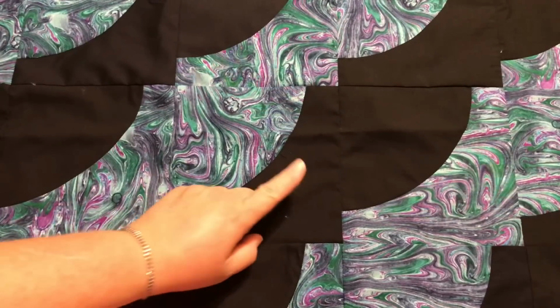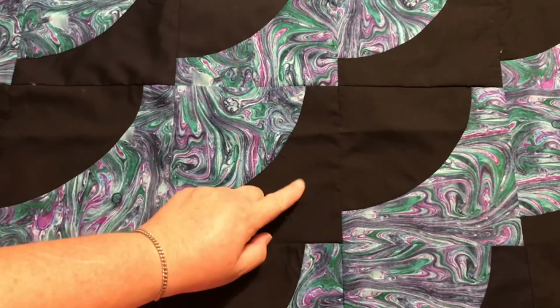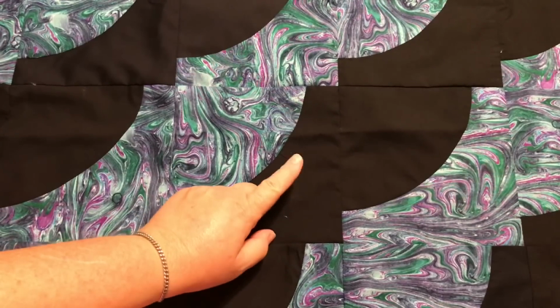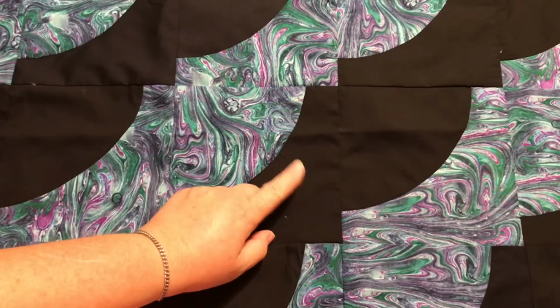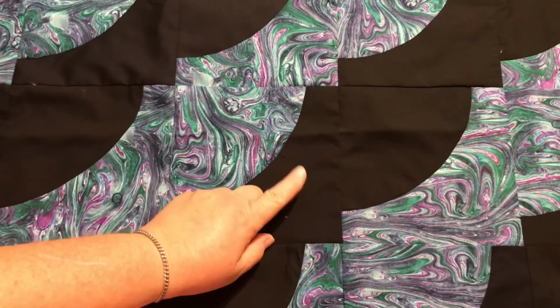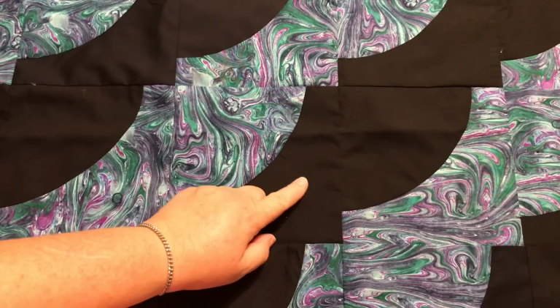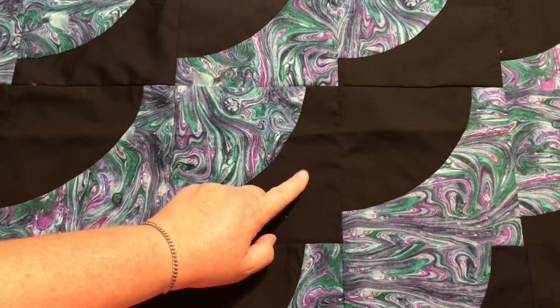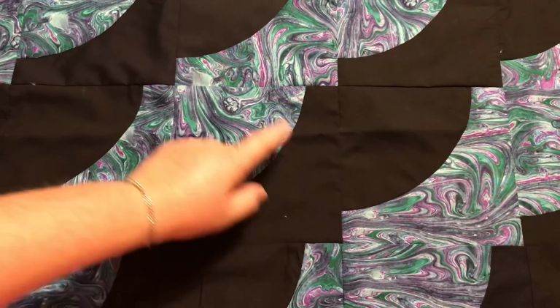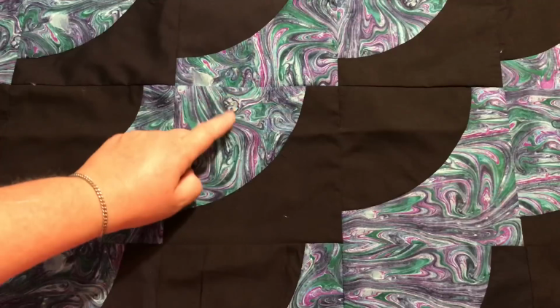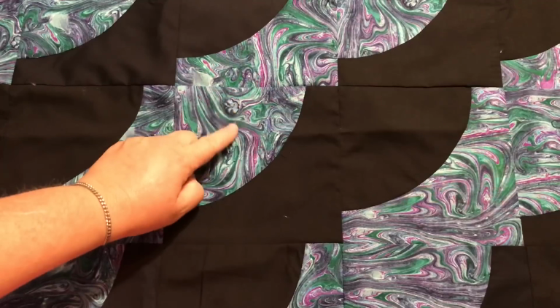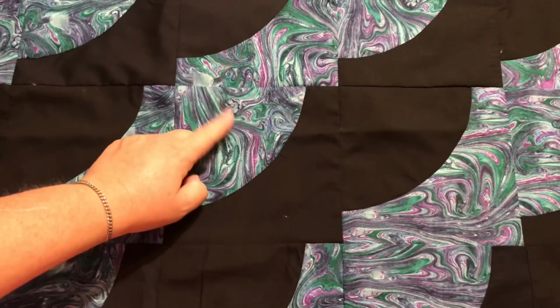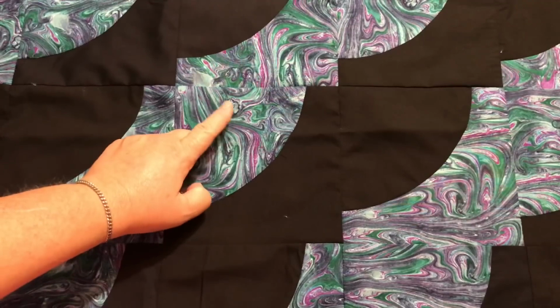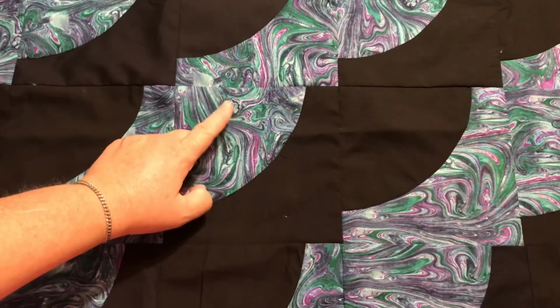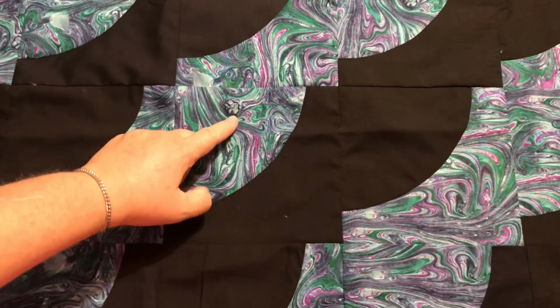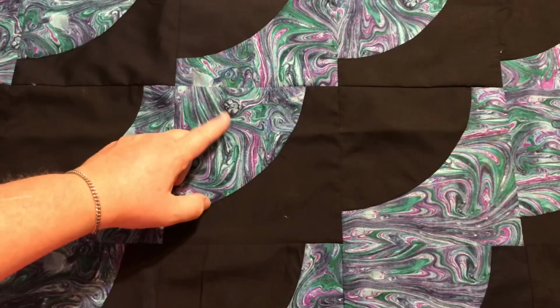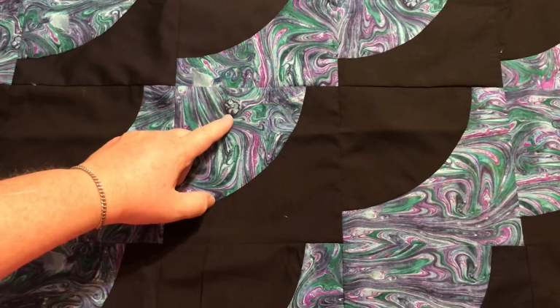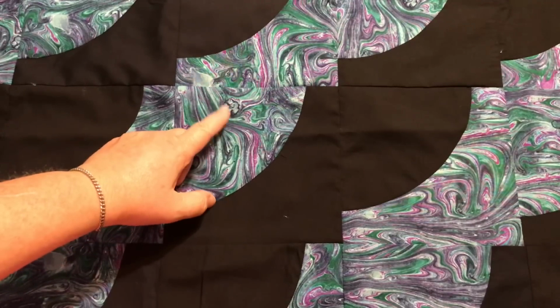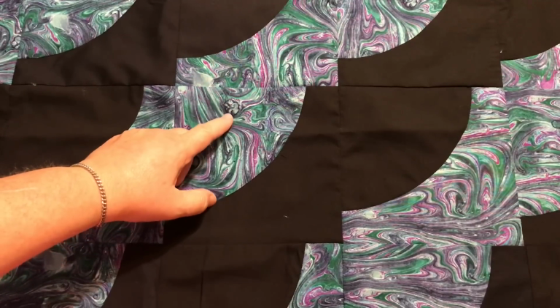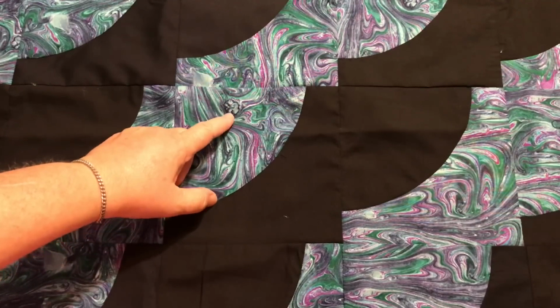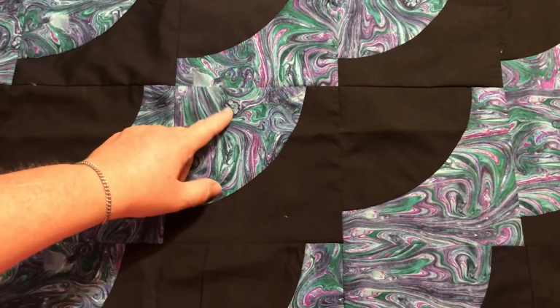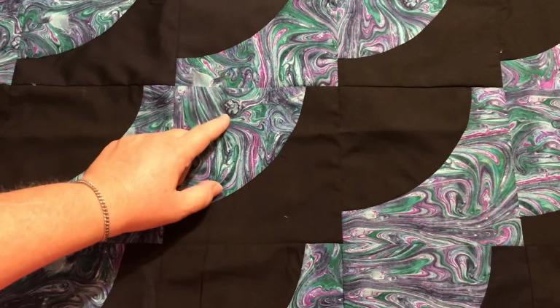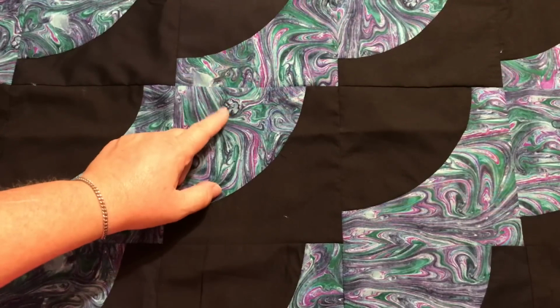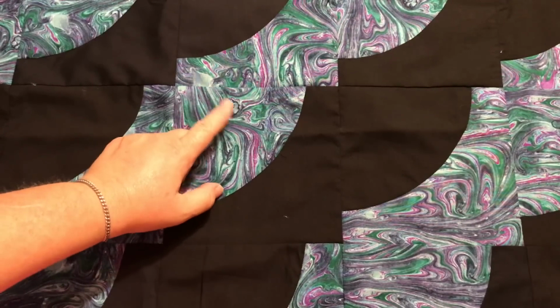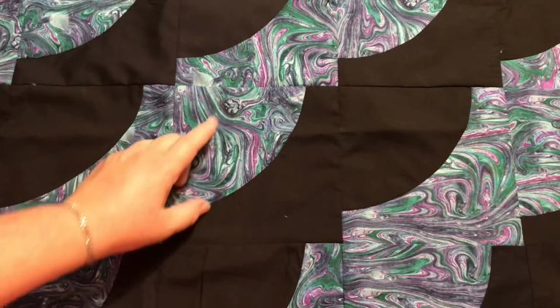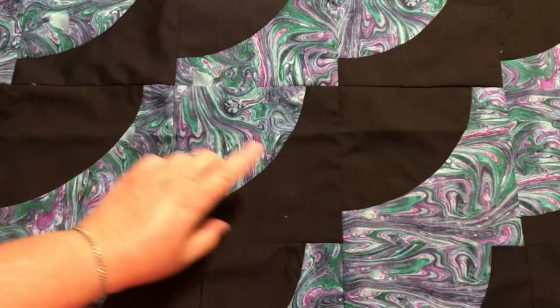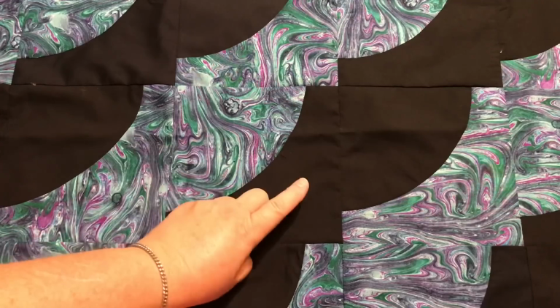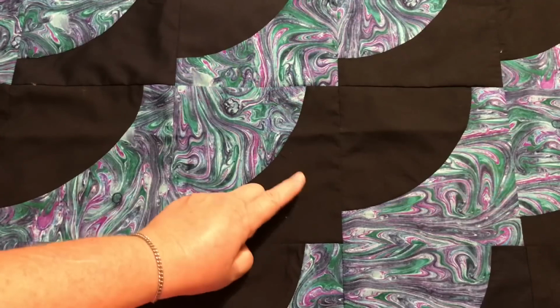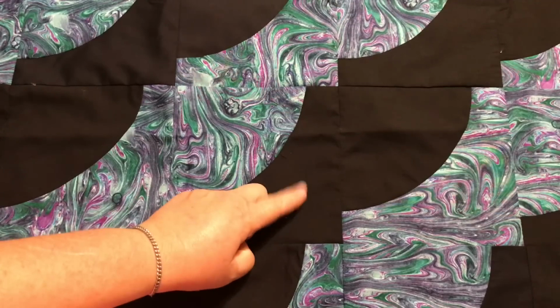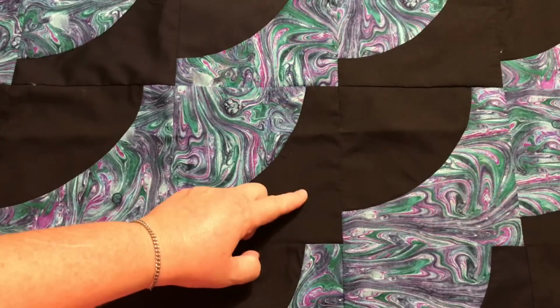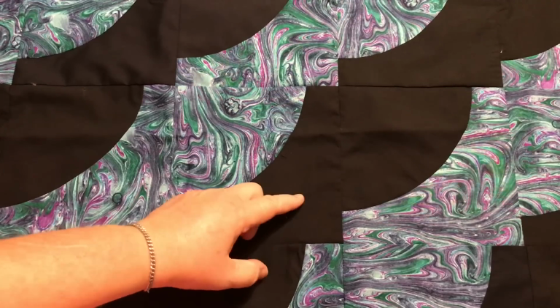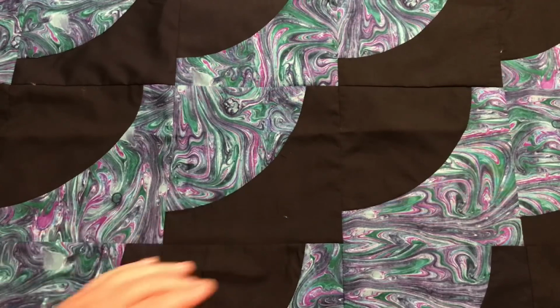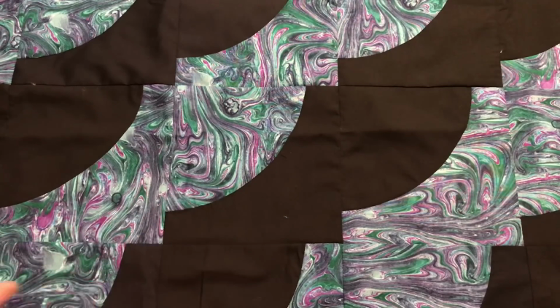I'll probably go ahead and just do the binding in black, because if I do have any more of this fabric I'll be using it for blocks and I won't have enough for the binding. So I think just black around the binding will be fine.